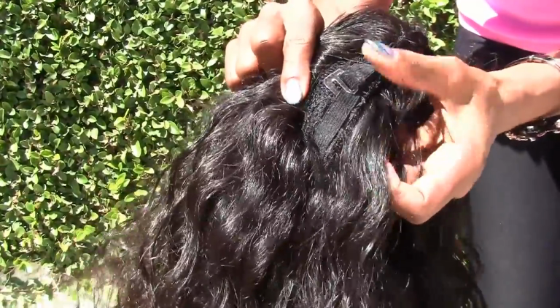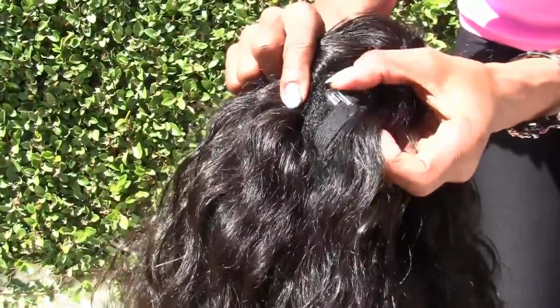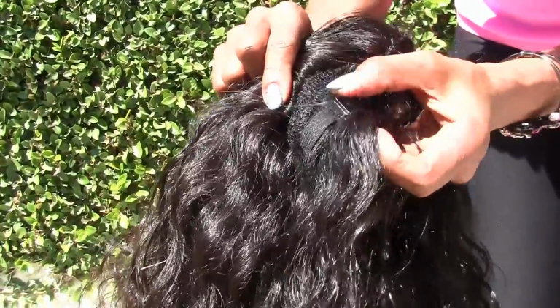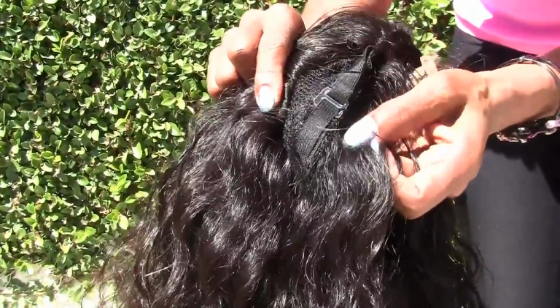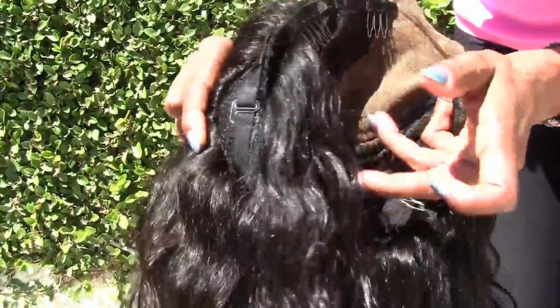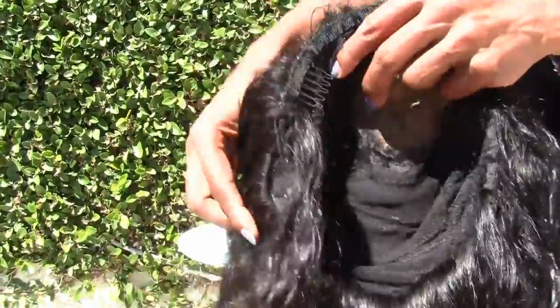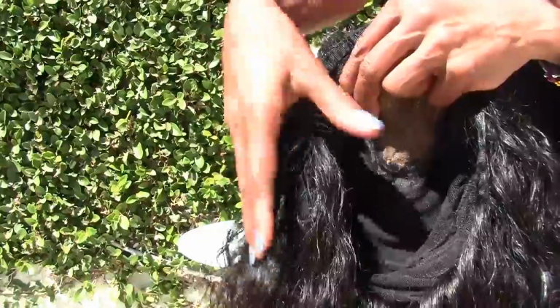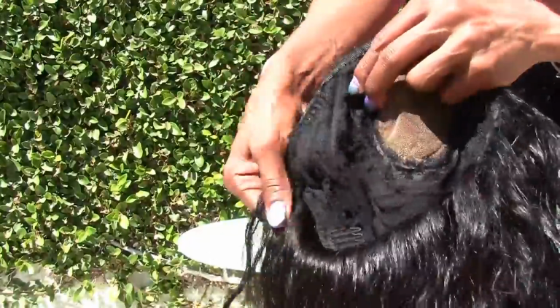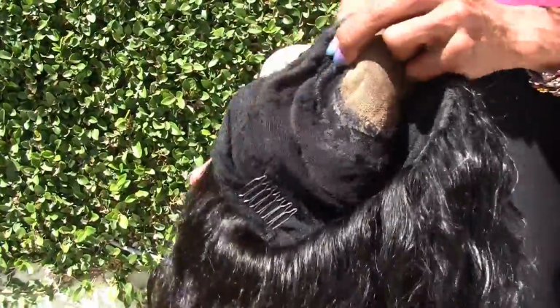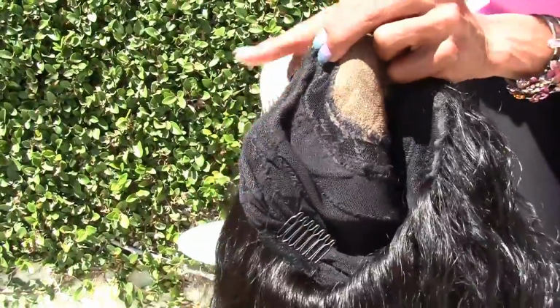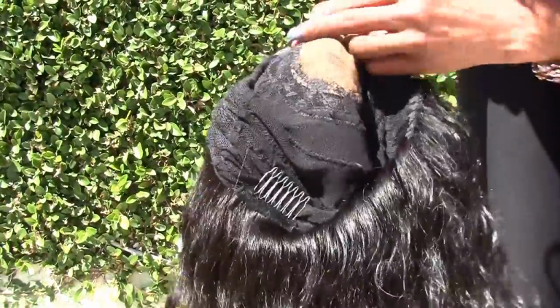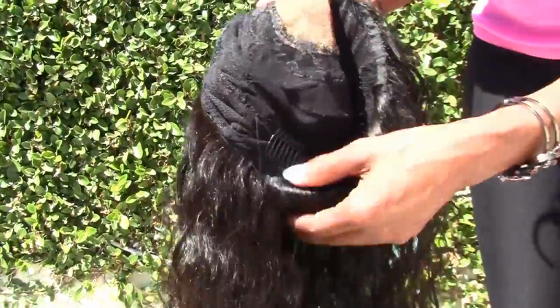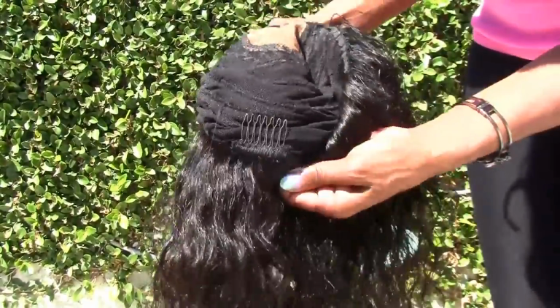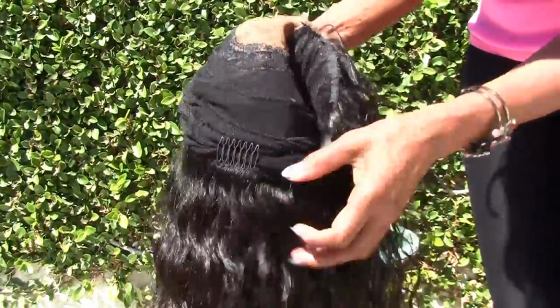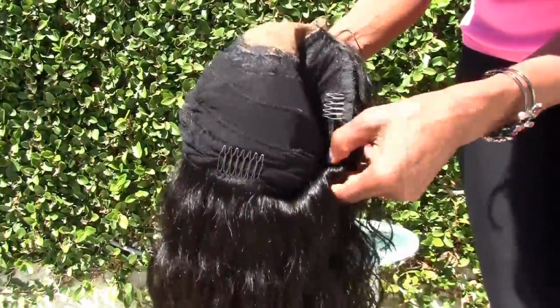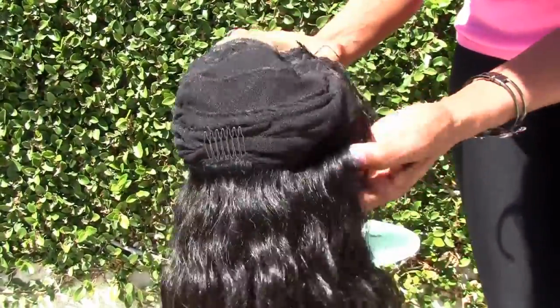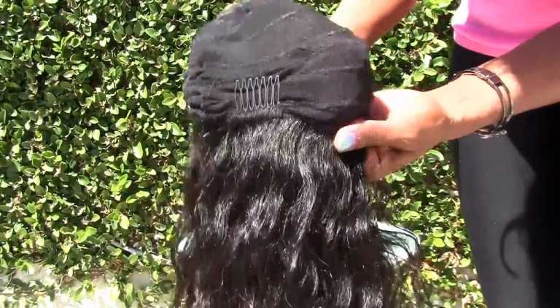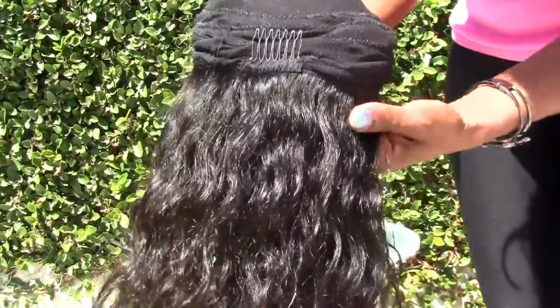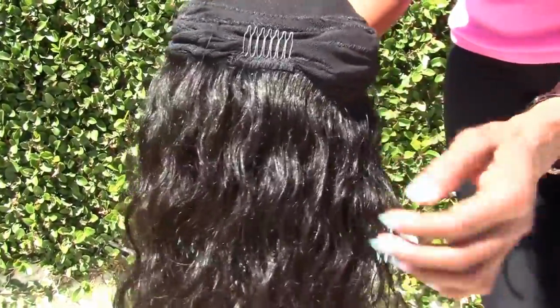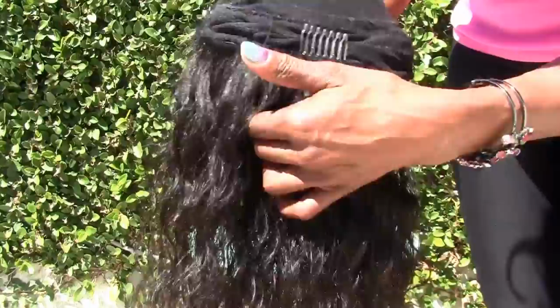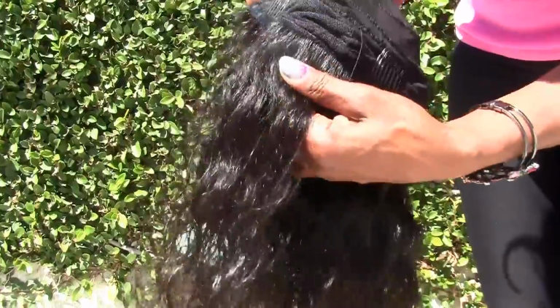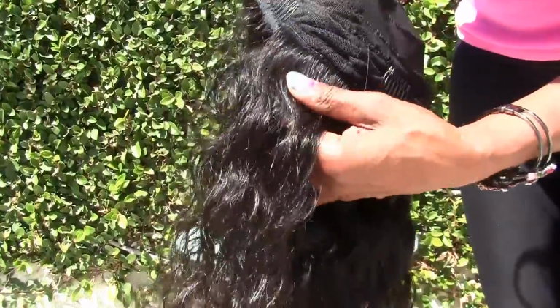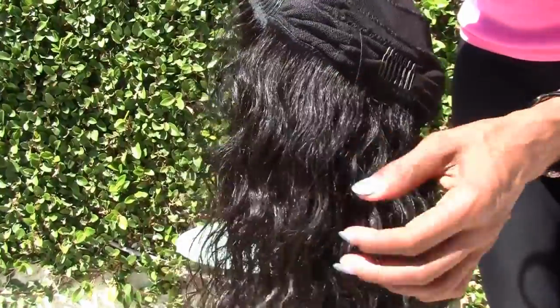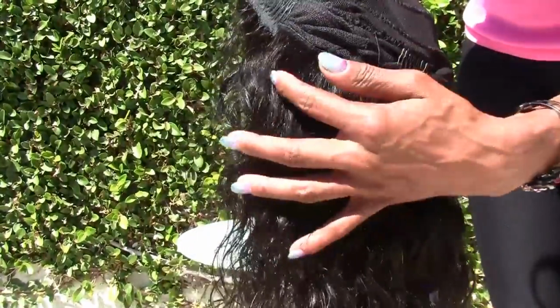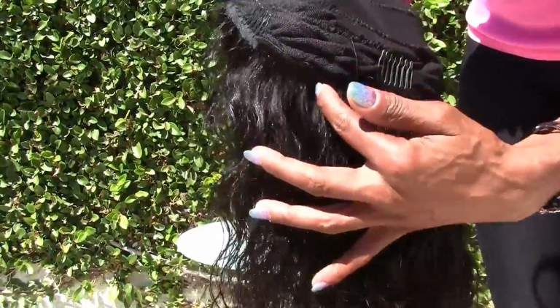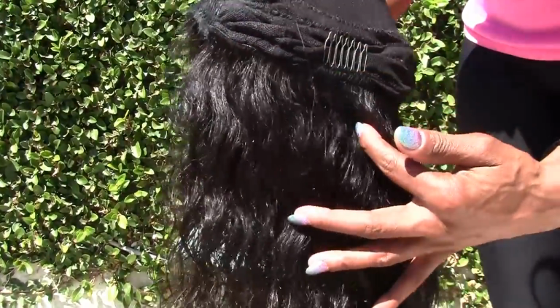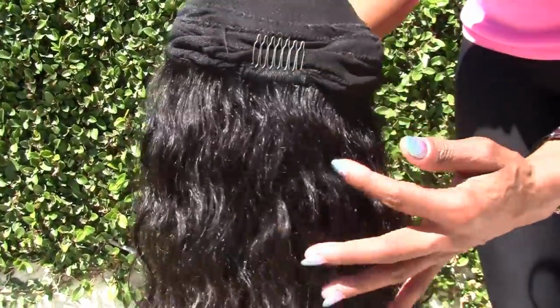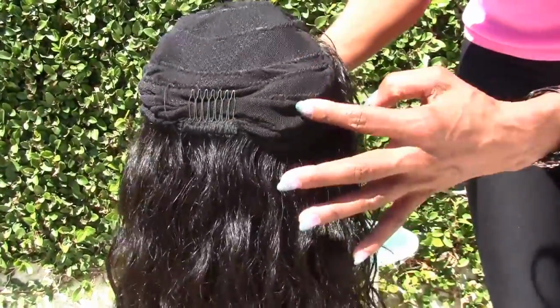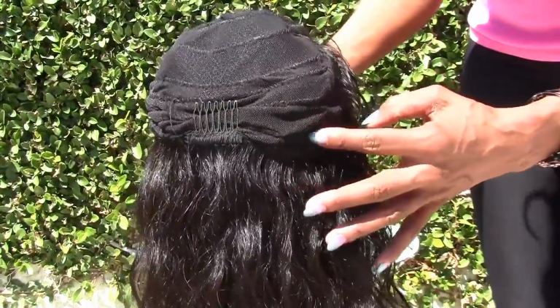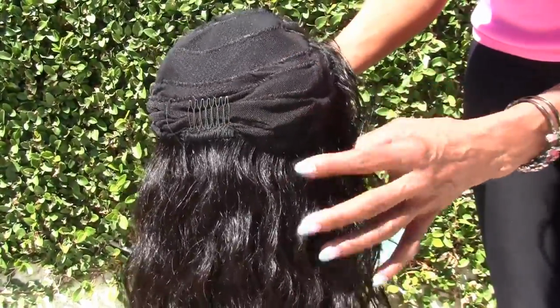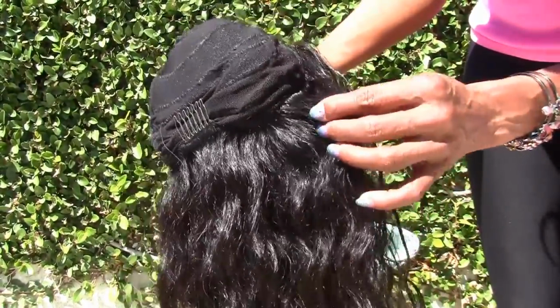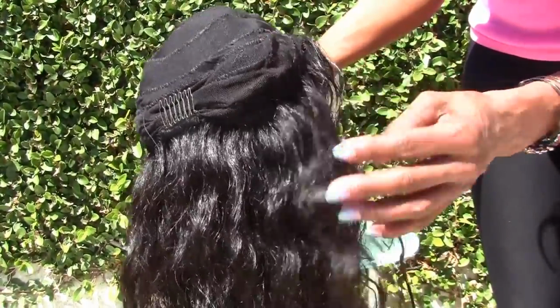Here is the elastic with the clamps. The inside of the wig has a track sewn in the inside, and that's so you can wear it in a high ponytail.